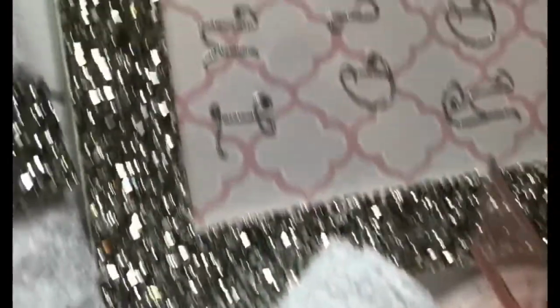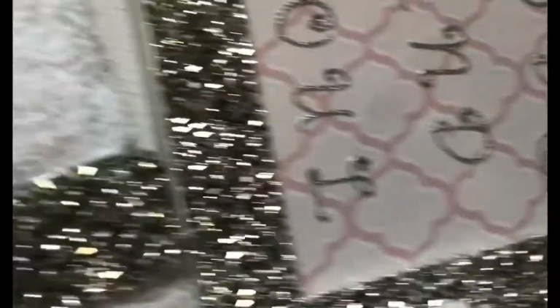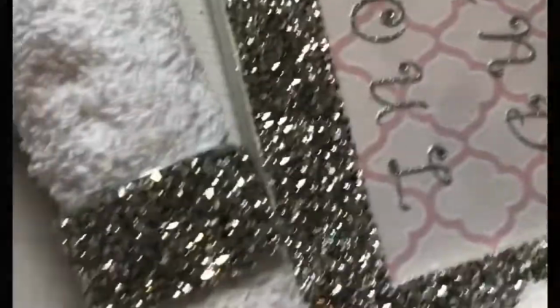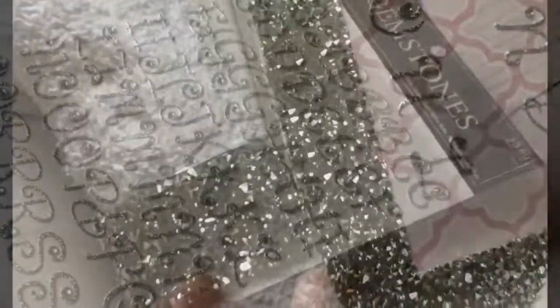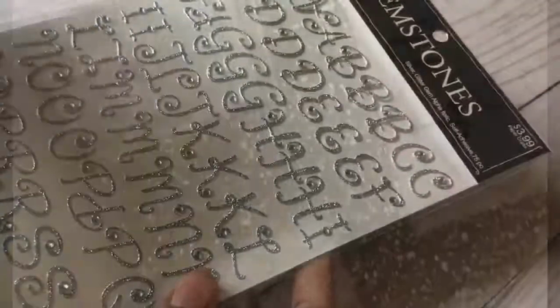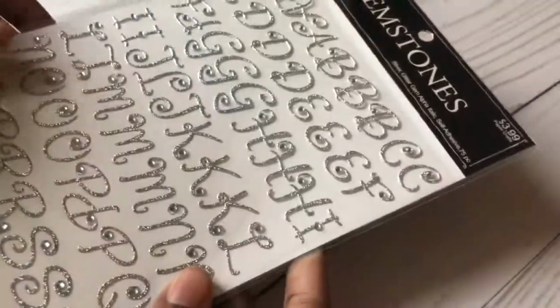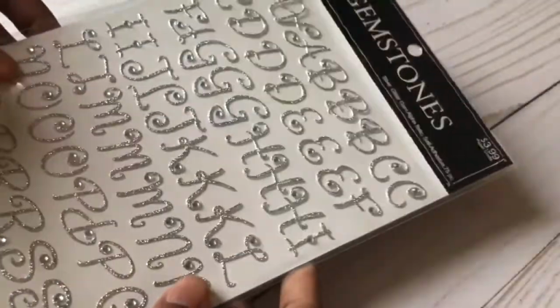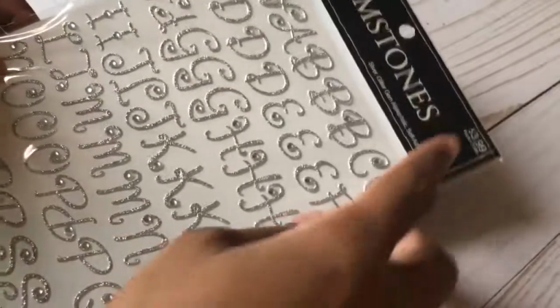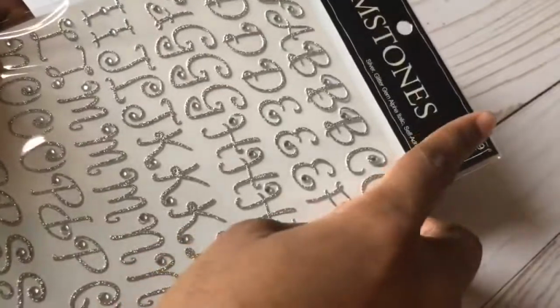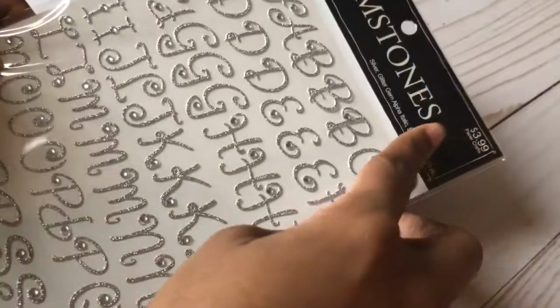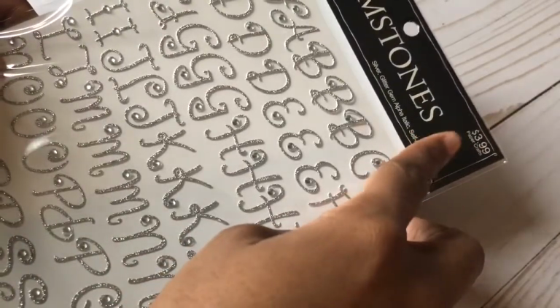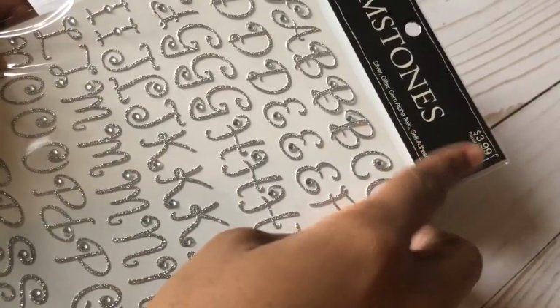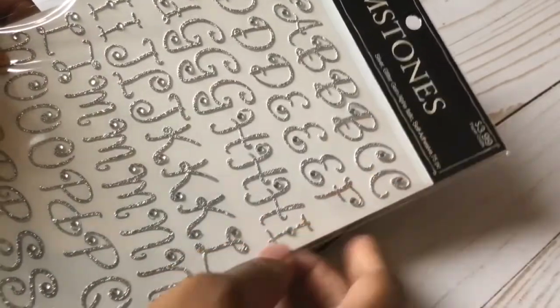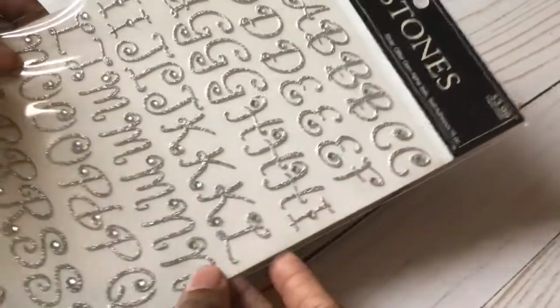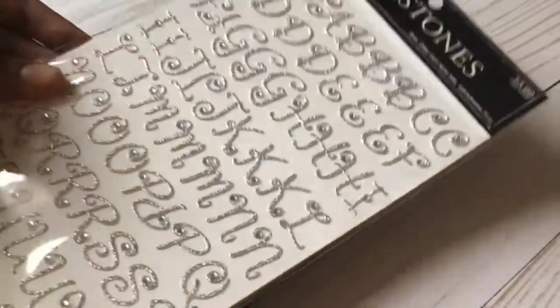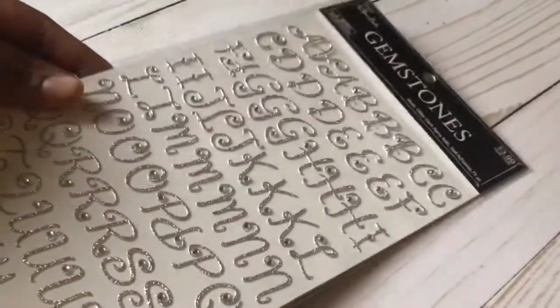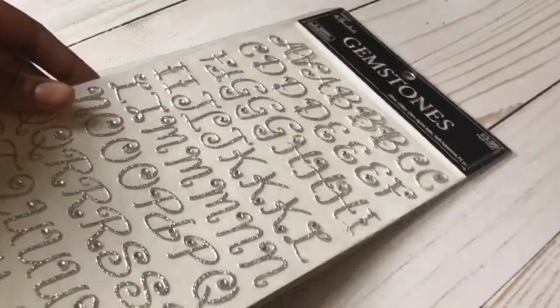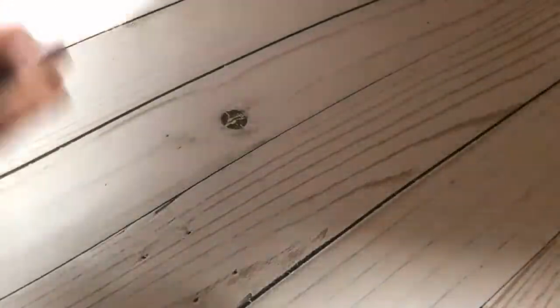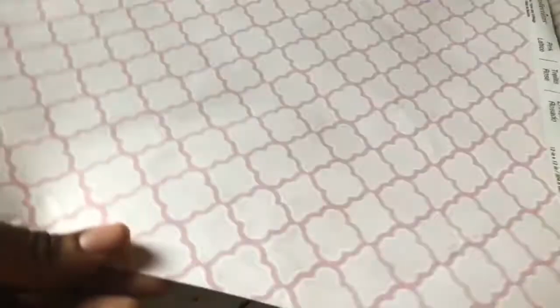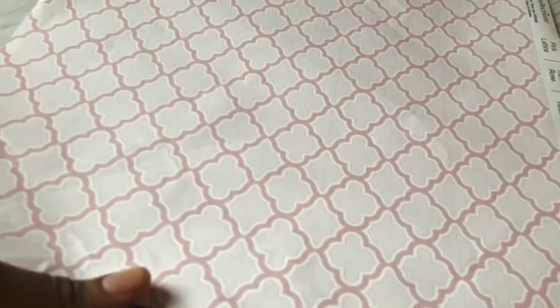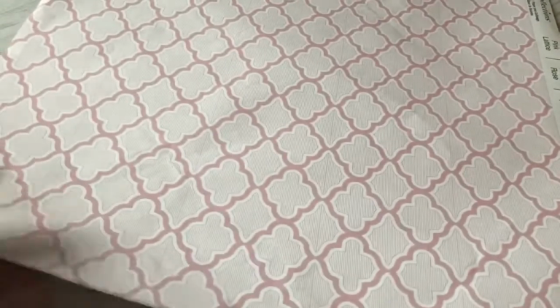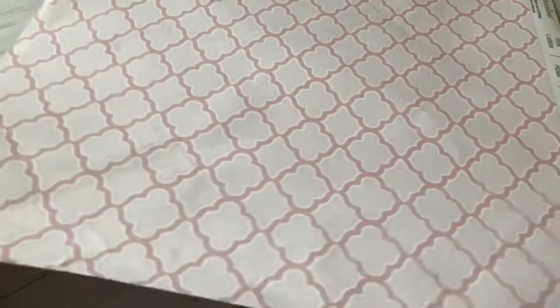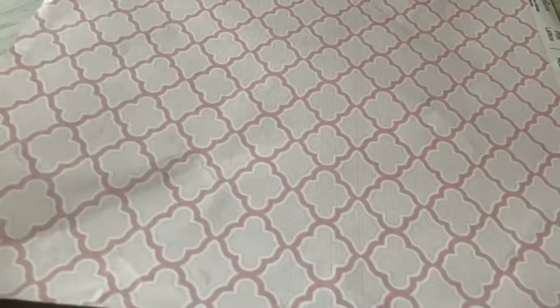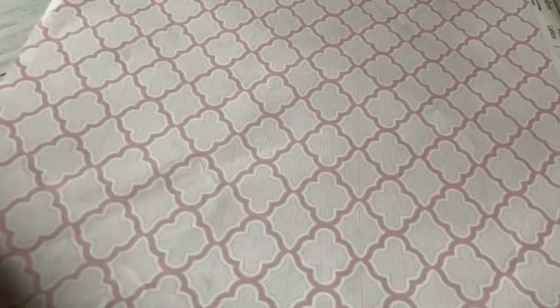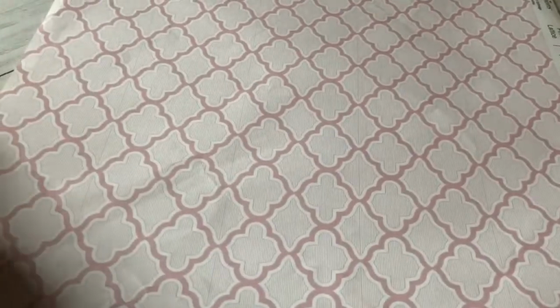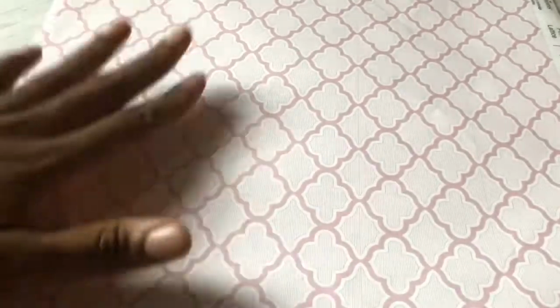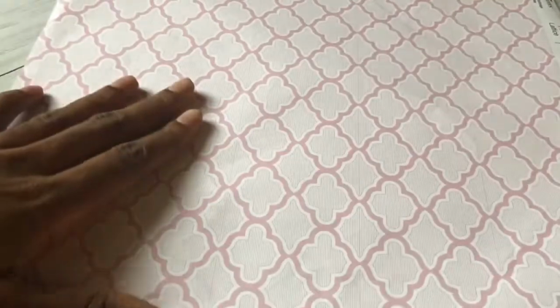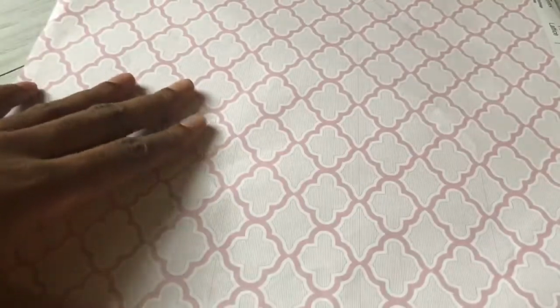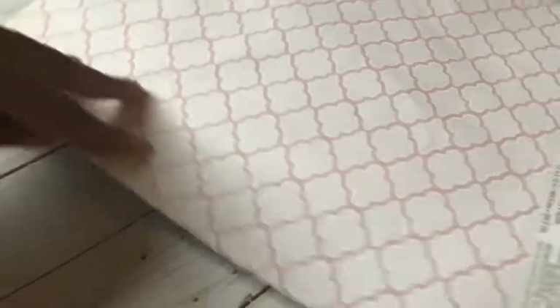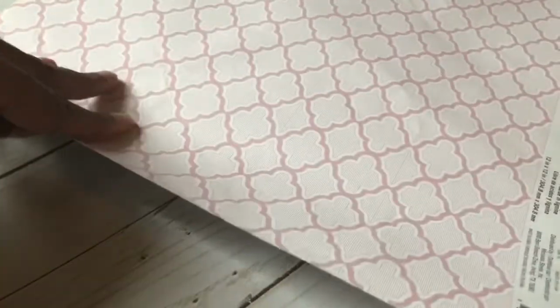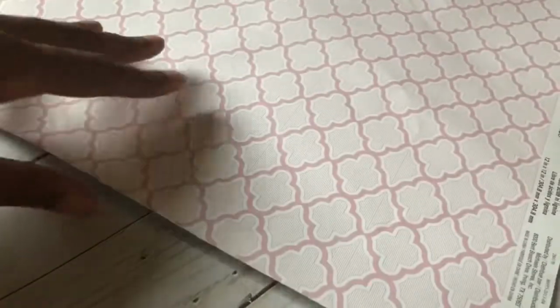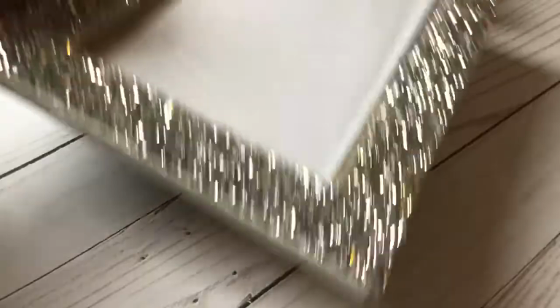First we have these glitter gemstone letters that I got 50% off of $3.99 at Hobby Lobby, and scrapbook paper that you can get at any craft store — I got this particularly at Michael's.